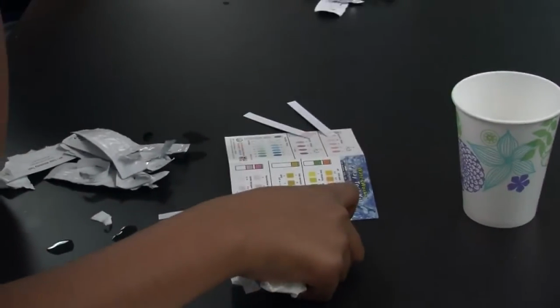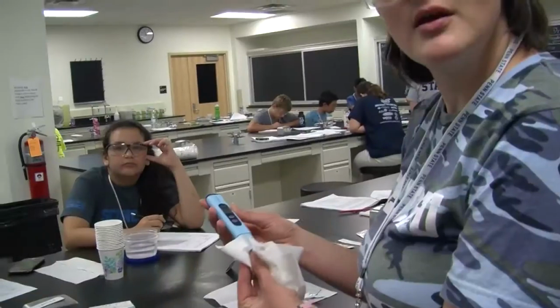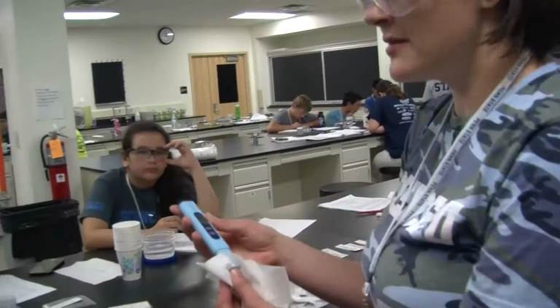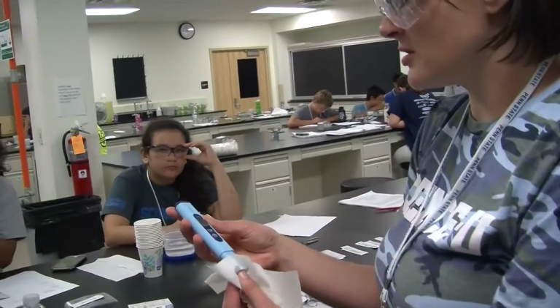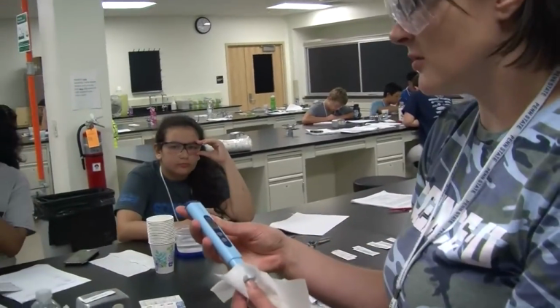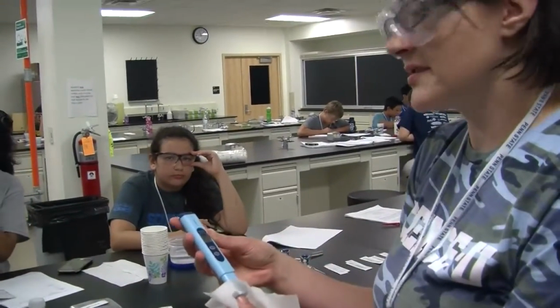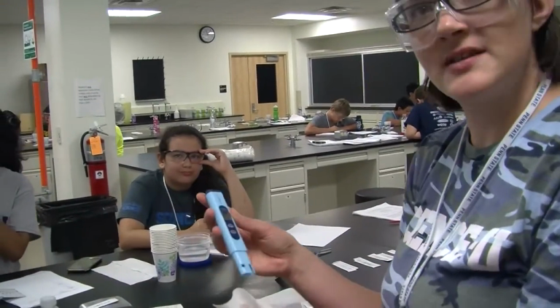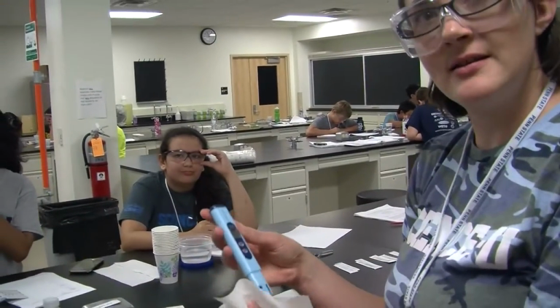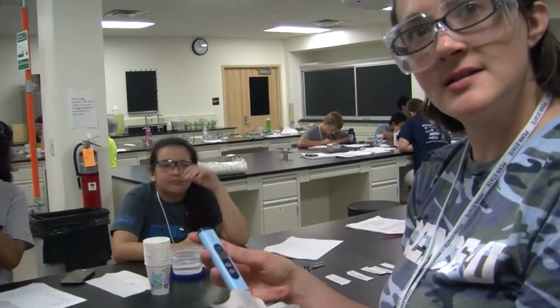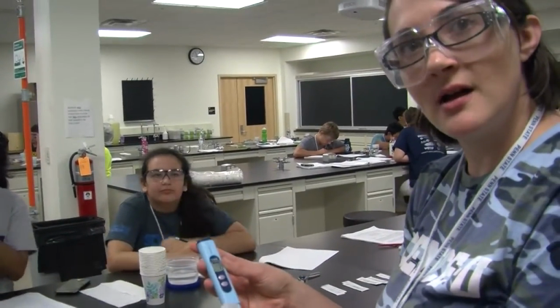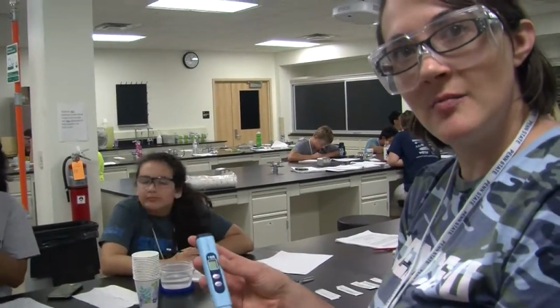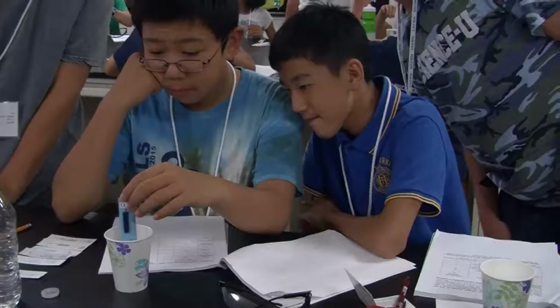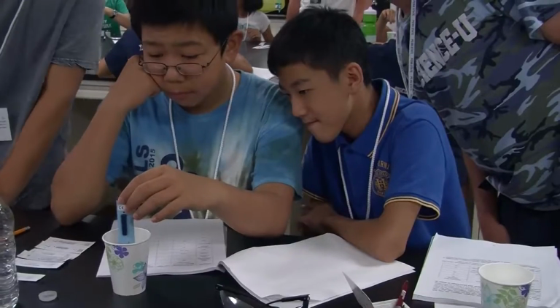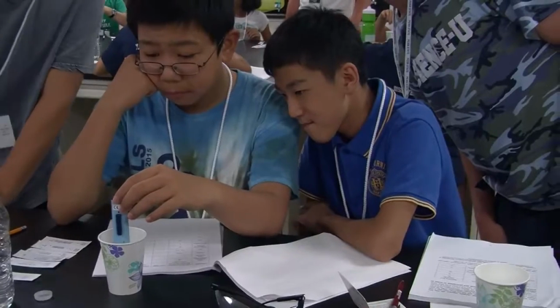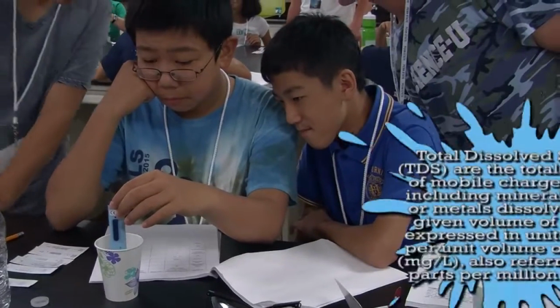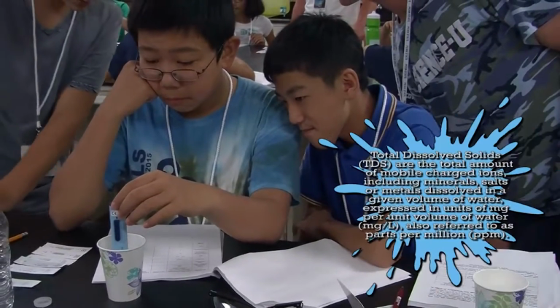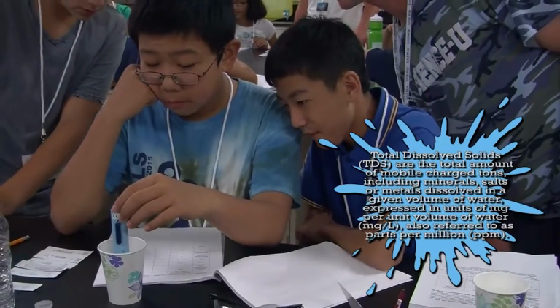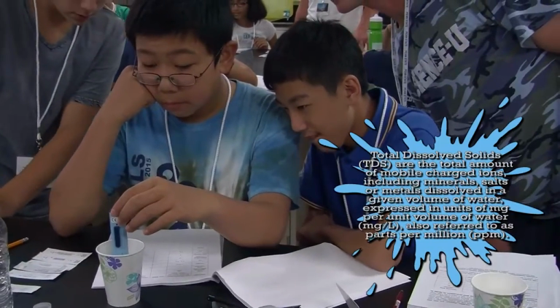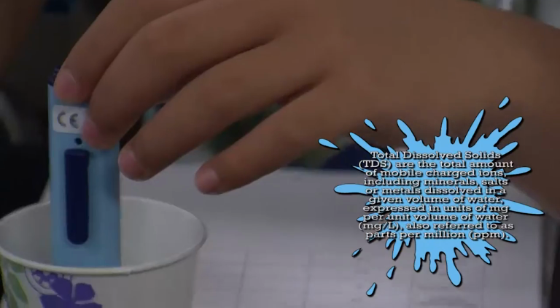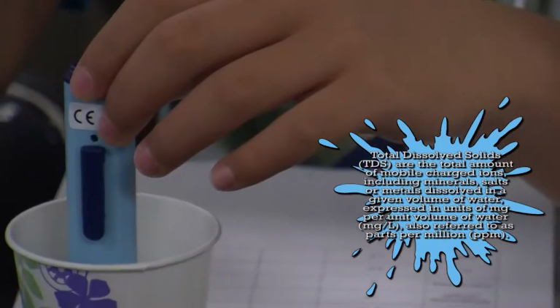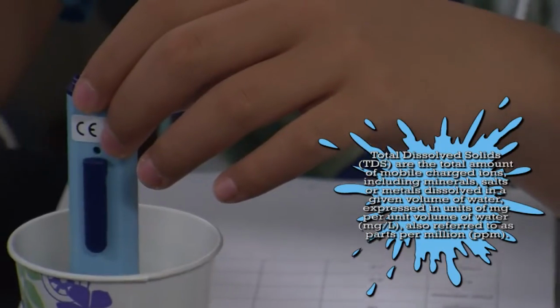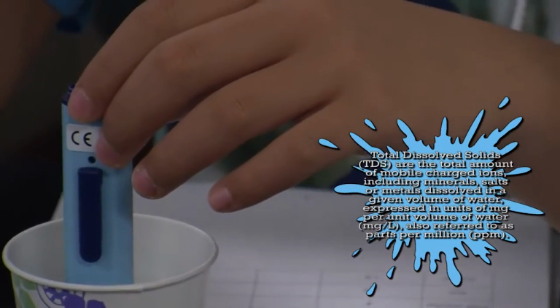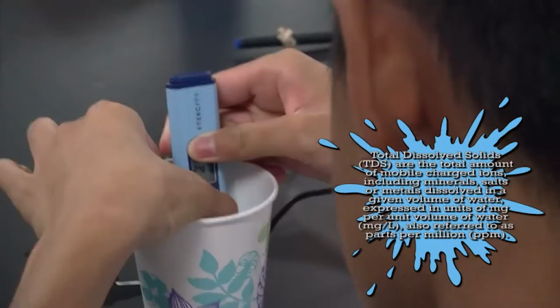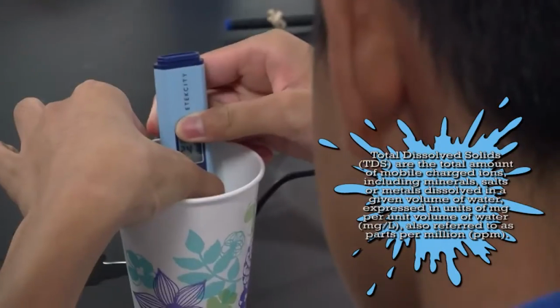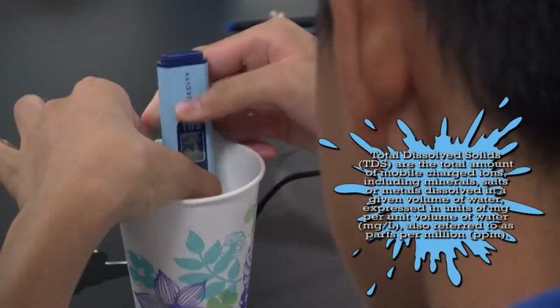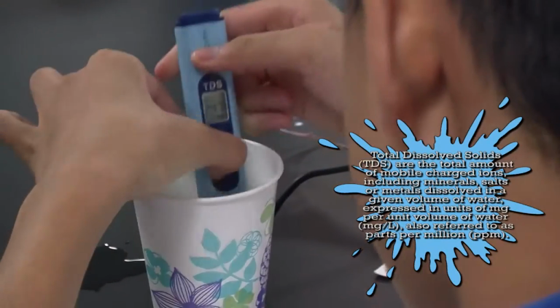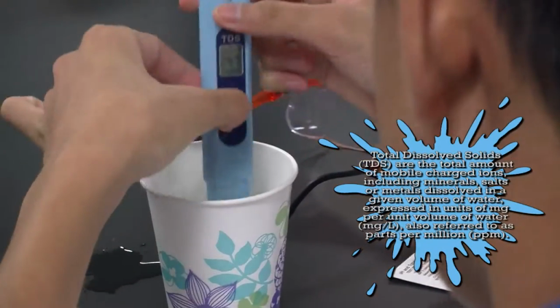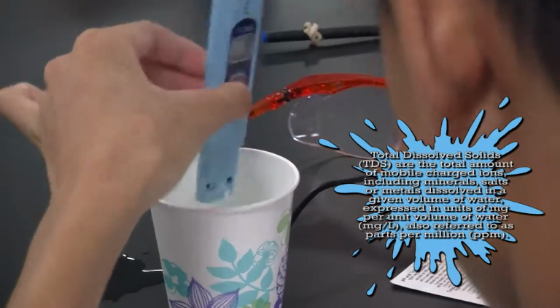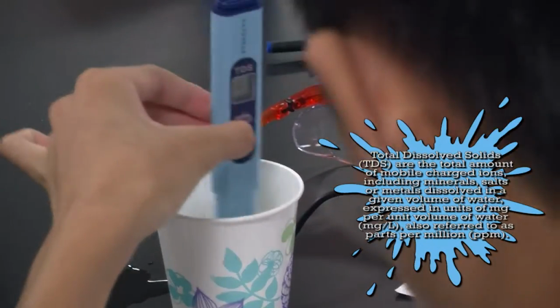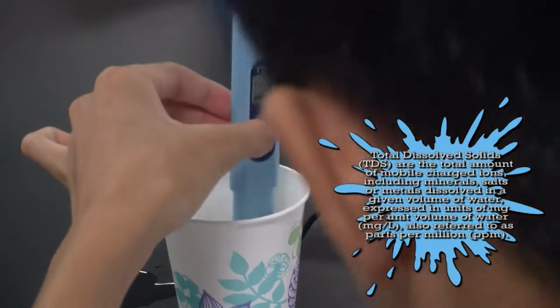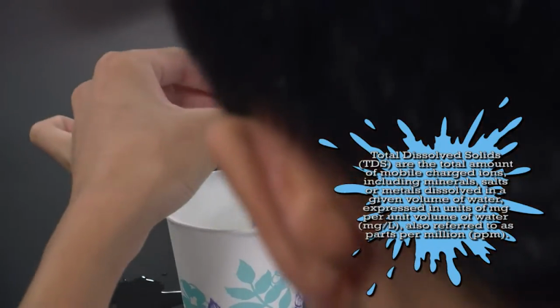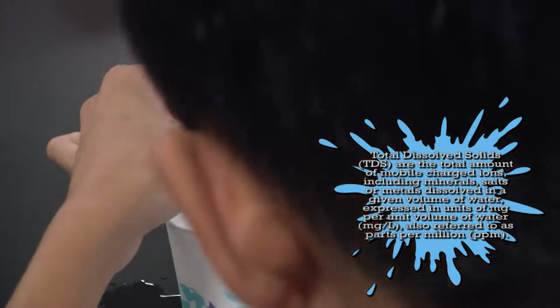These are total dissolved solids meters, and they measure all the different ions in the water — the different salts and things like that.